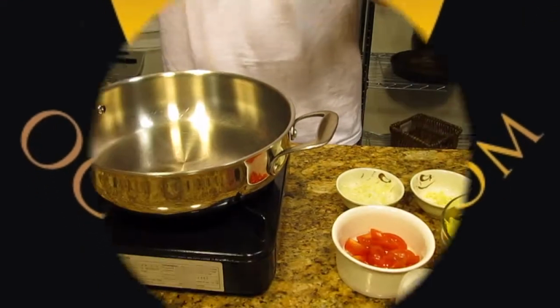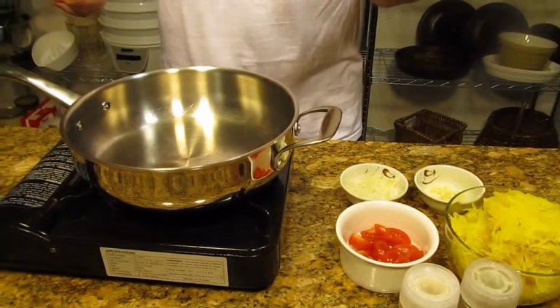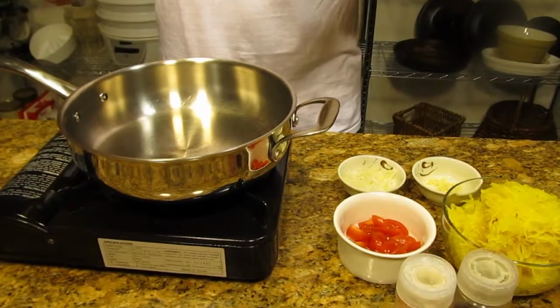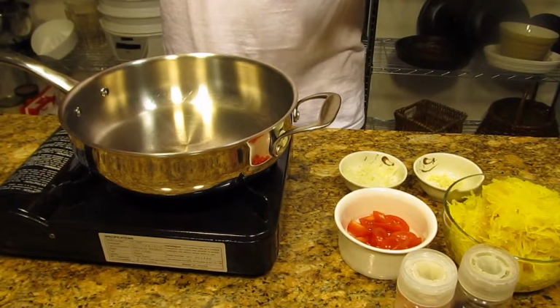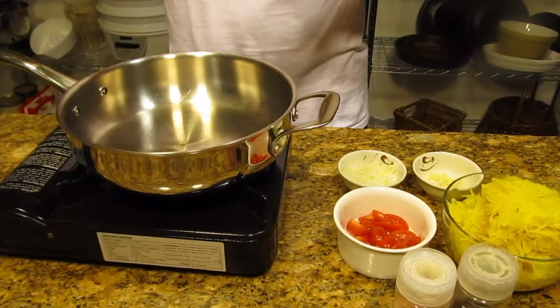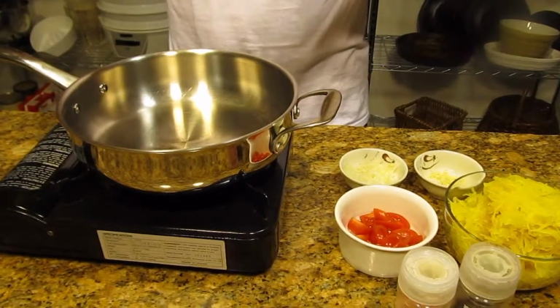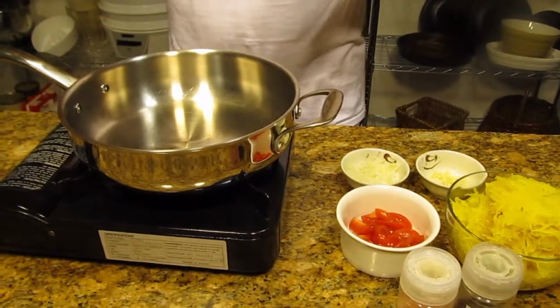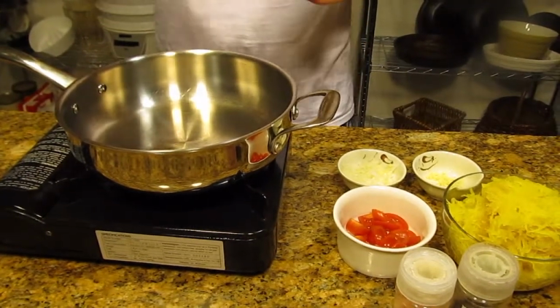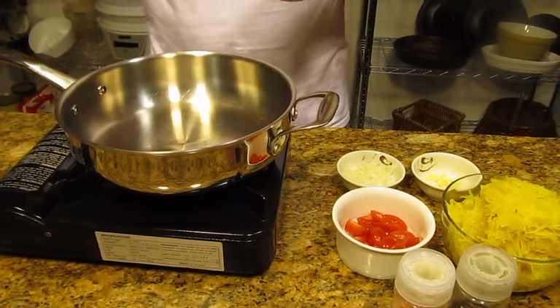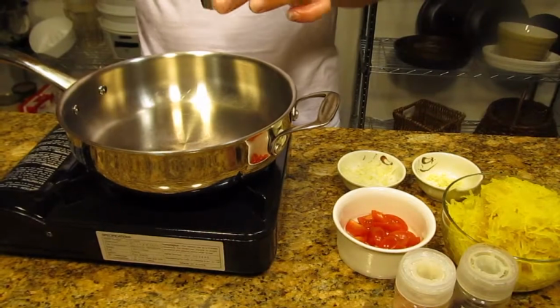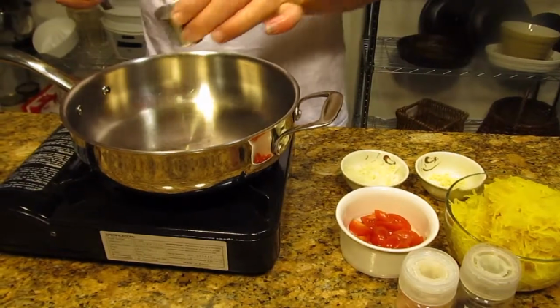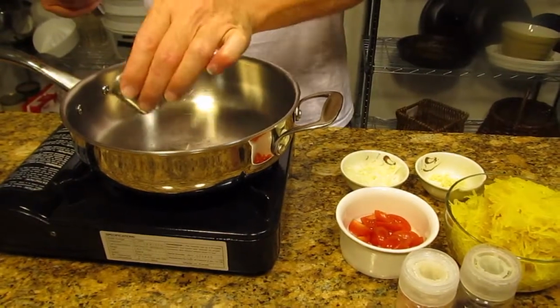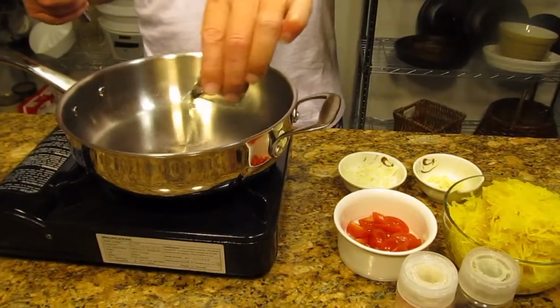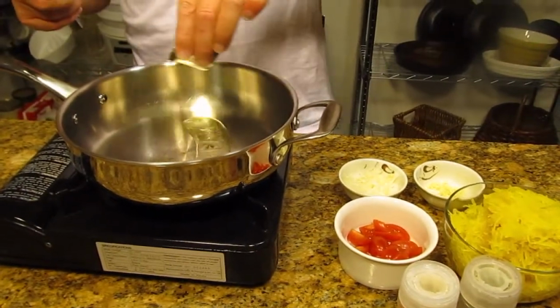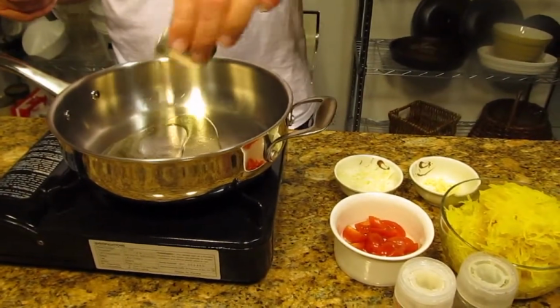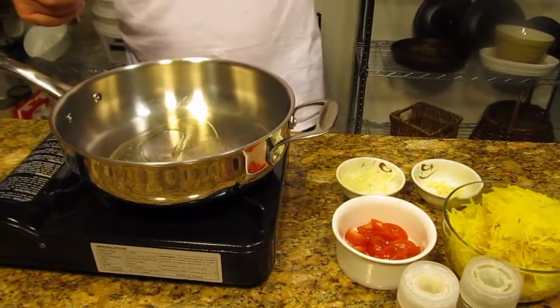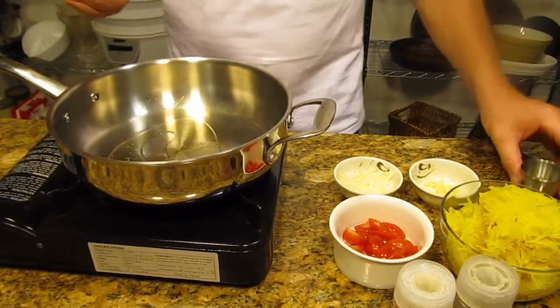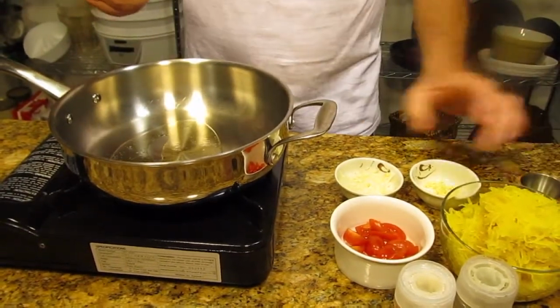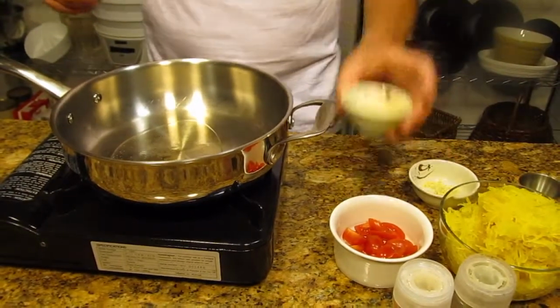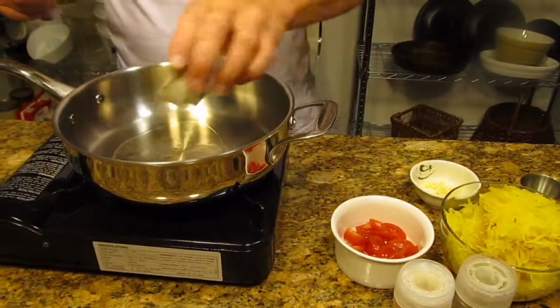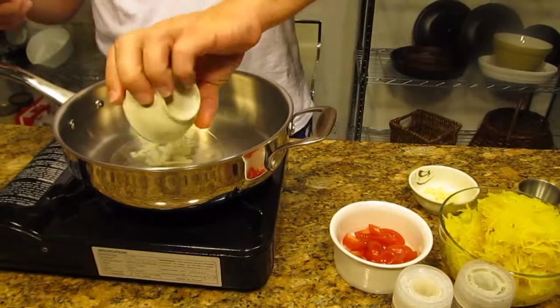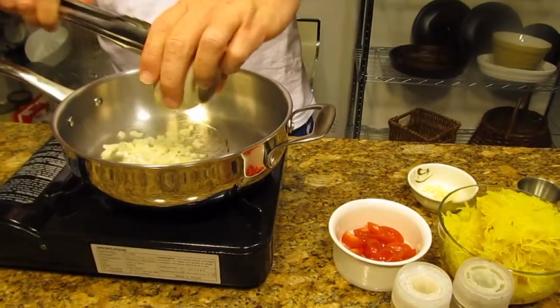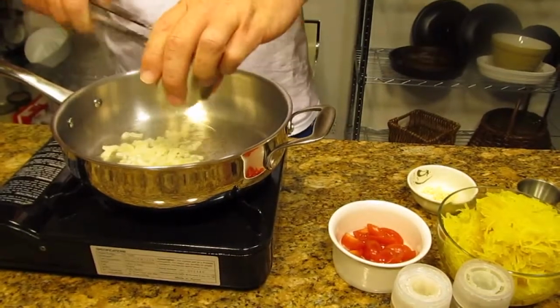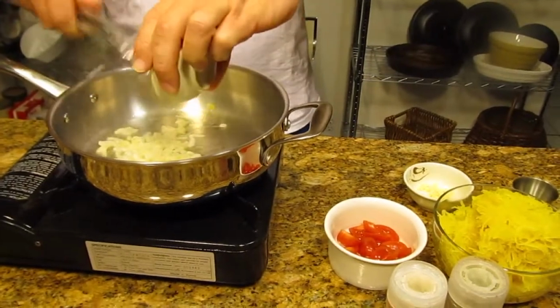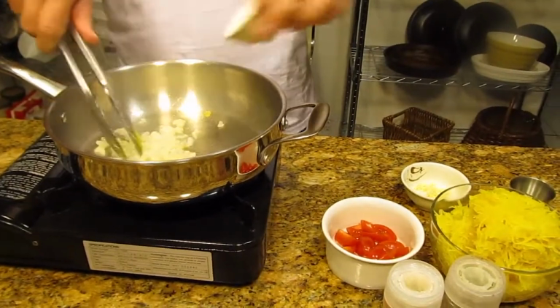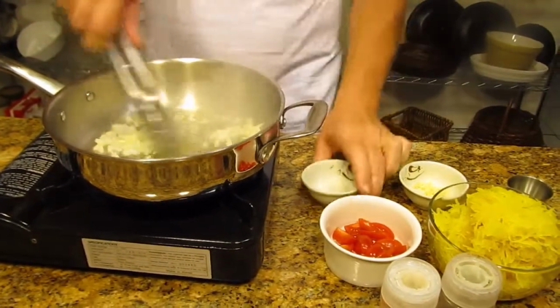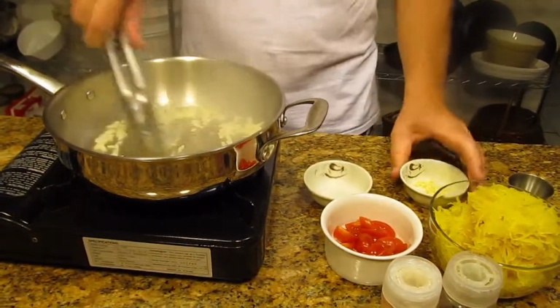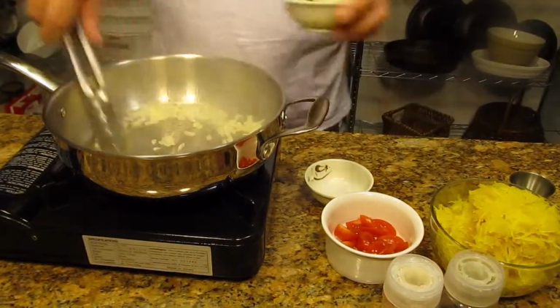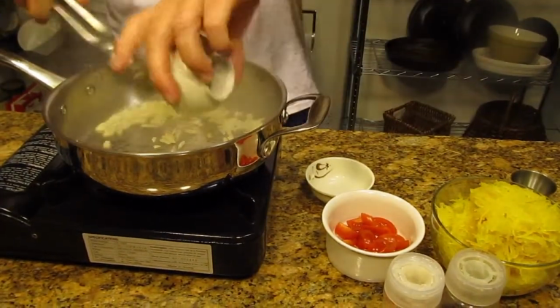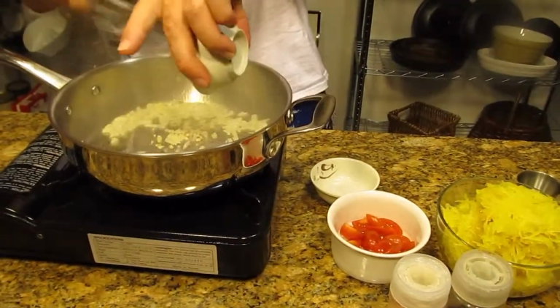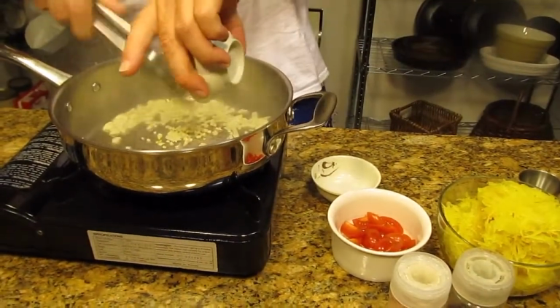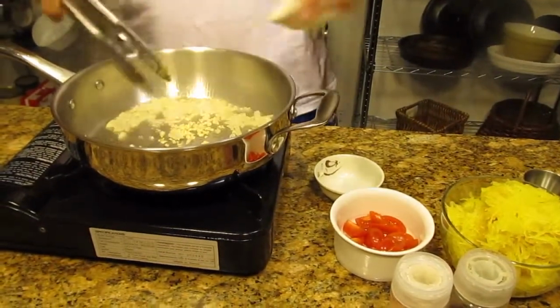Hello everyone, Chef Lee here with an Eat a Fit Minute. Right now I'm going to make some spaghetti squash. Take a little olive oil, put it in your hot pan — I have a little onion here we're going to sauté up, and a clove of garlic, throw it in there.